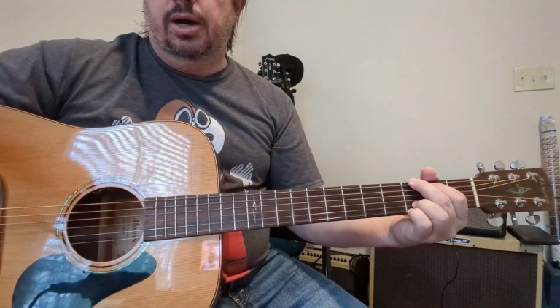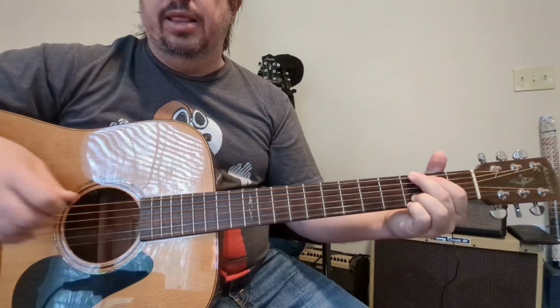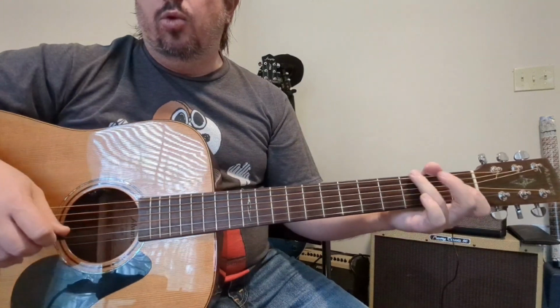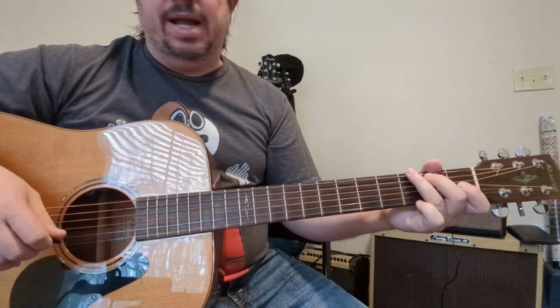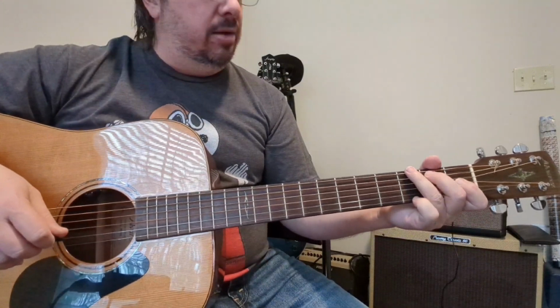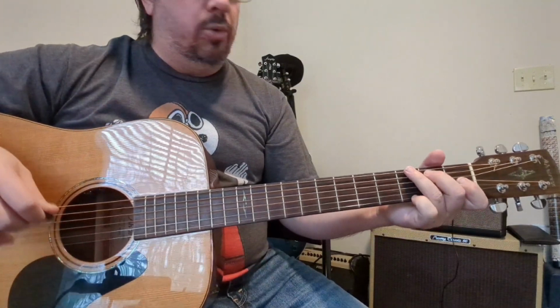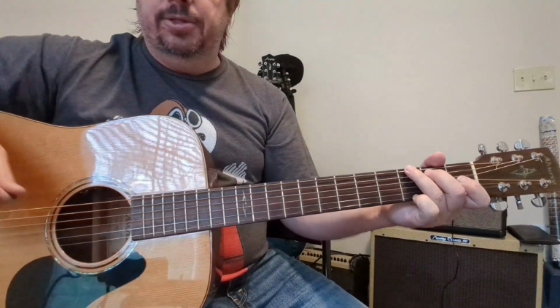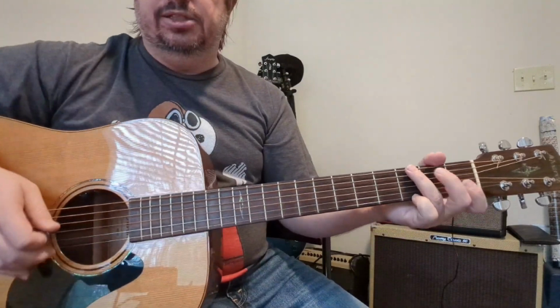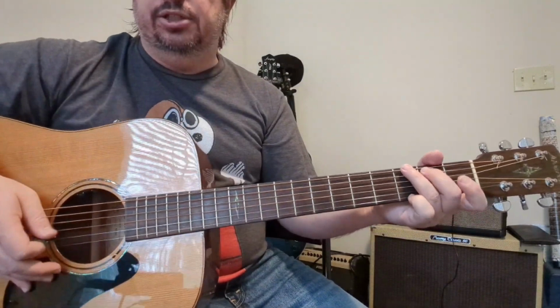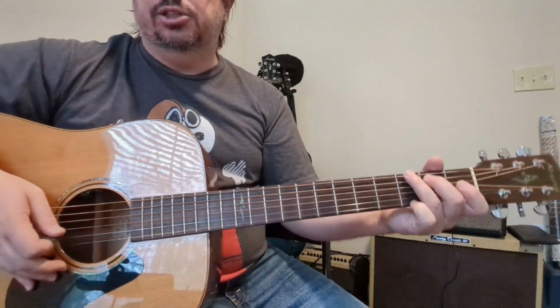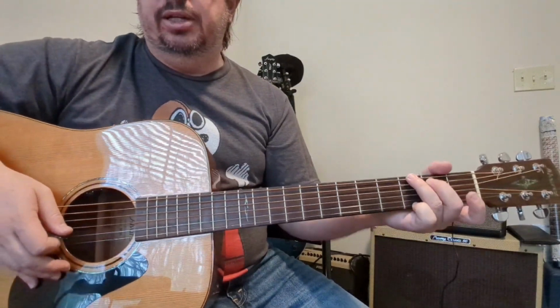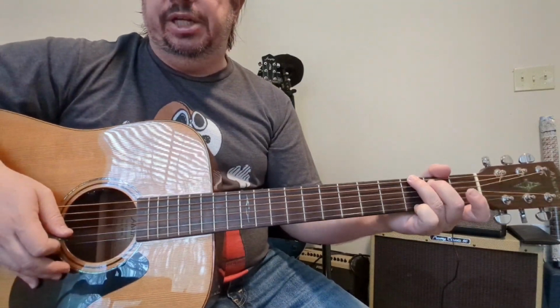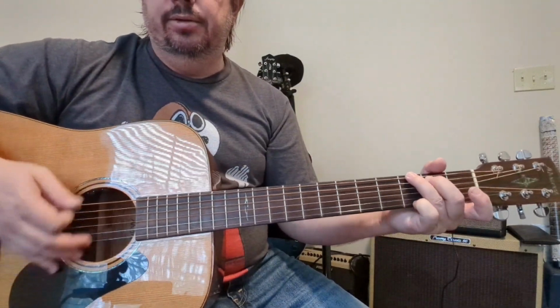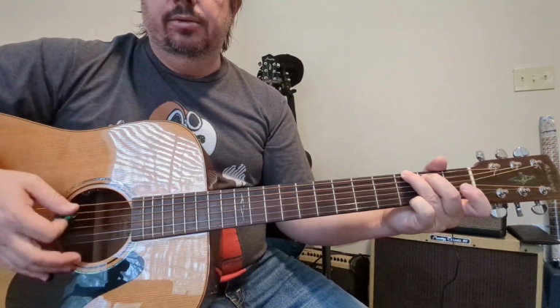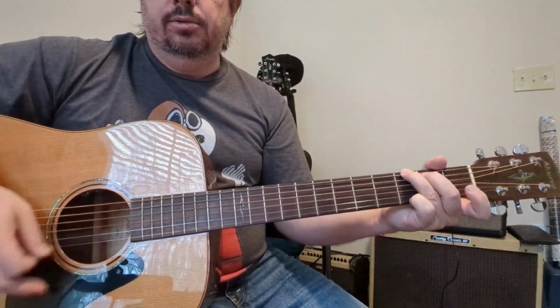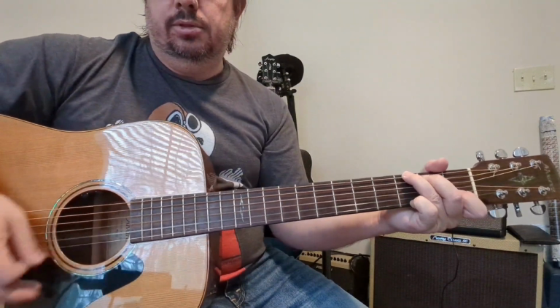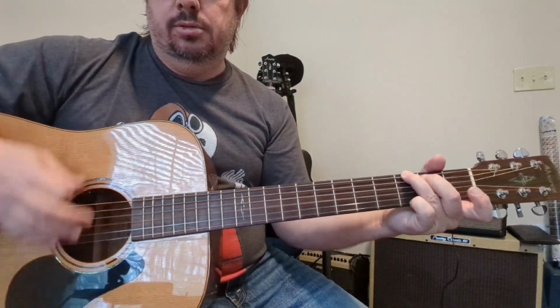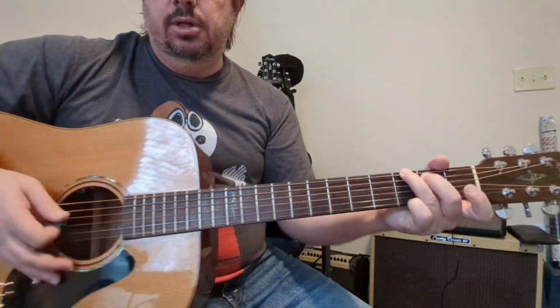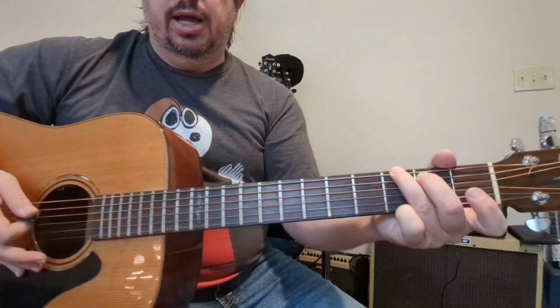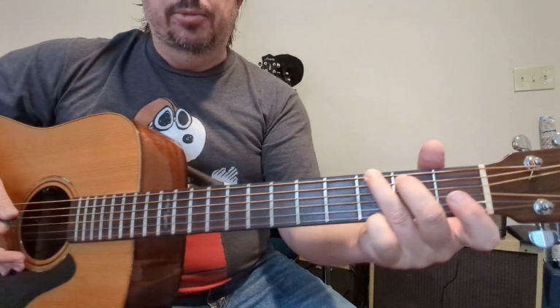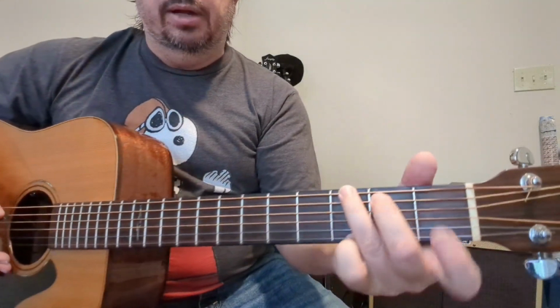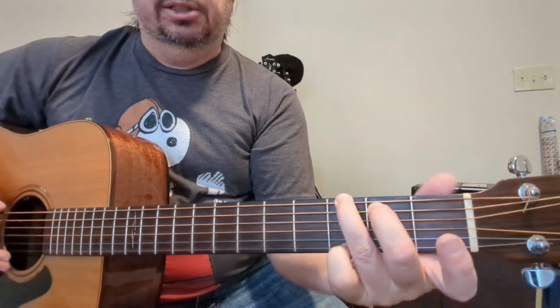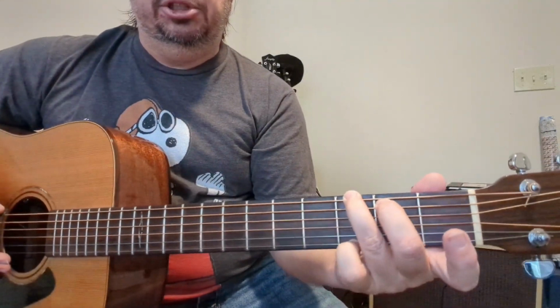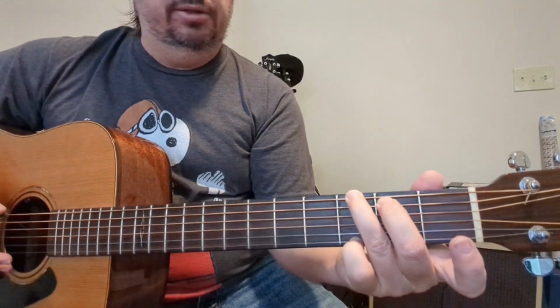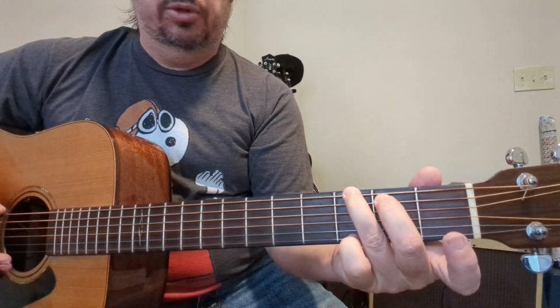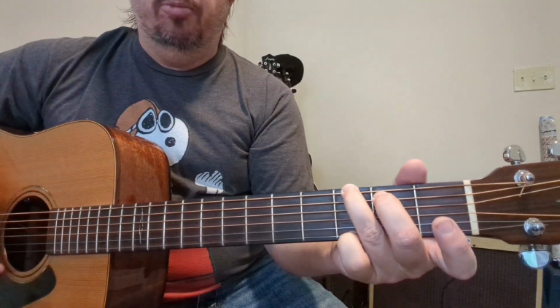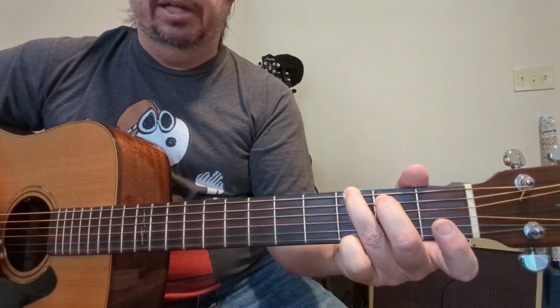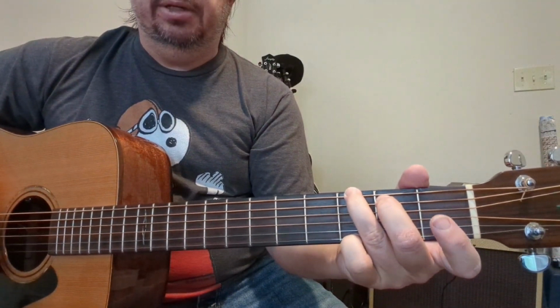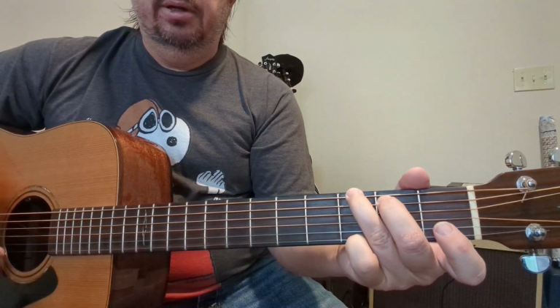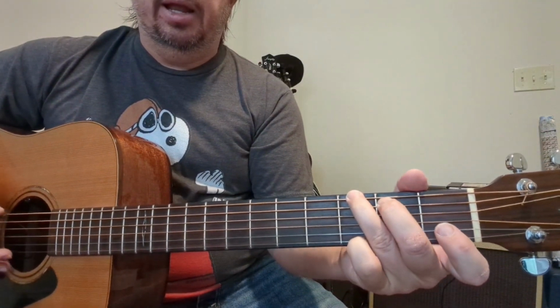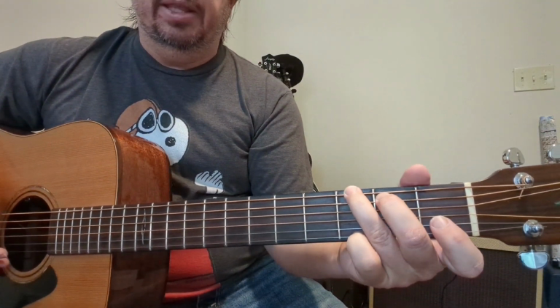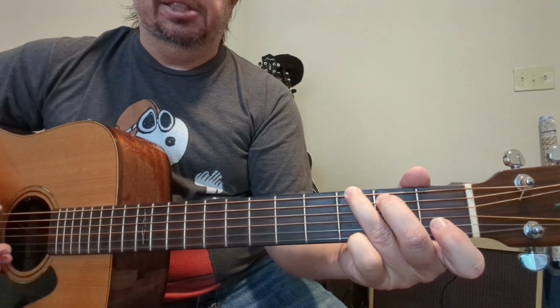For the 'Won't Back Down' part, you're going to start on a G — and all I'm doing there is this G with the open B string, then come in to hit the C note.